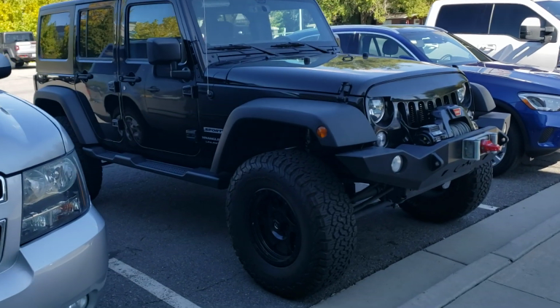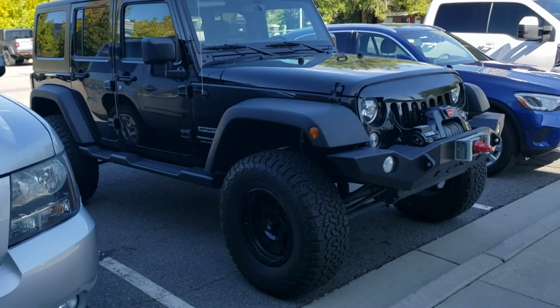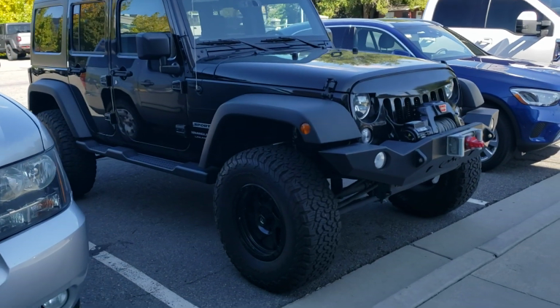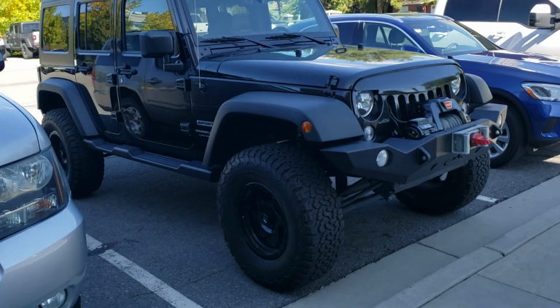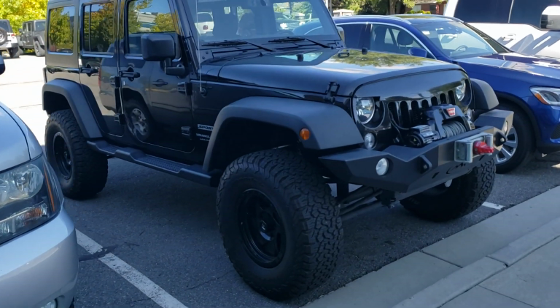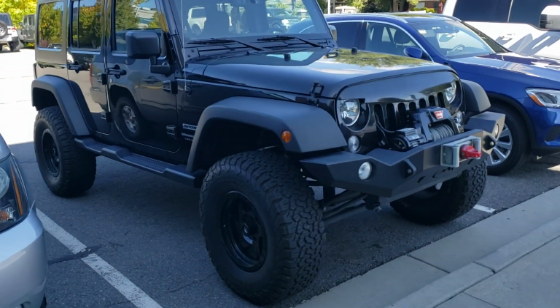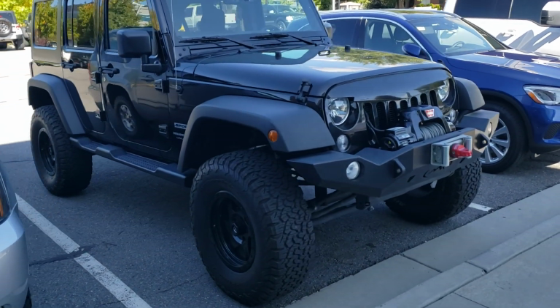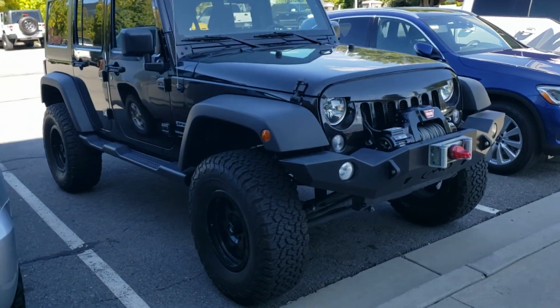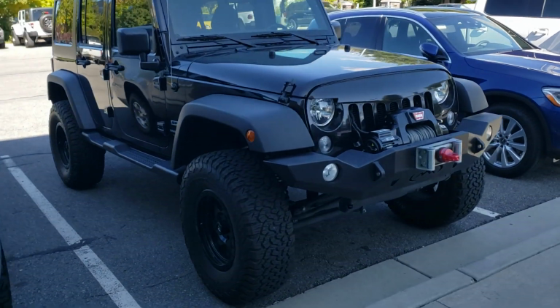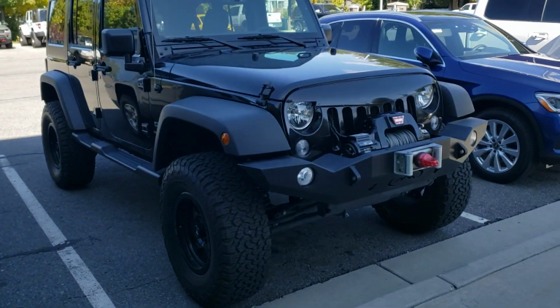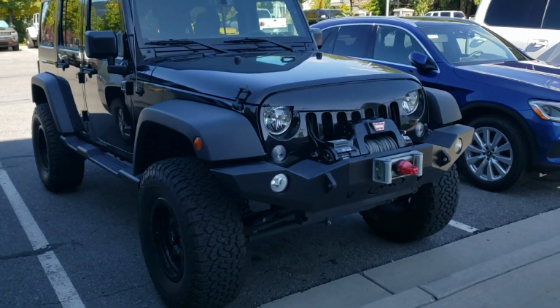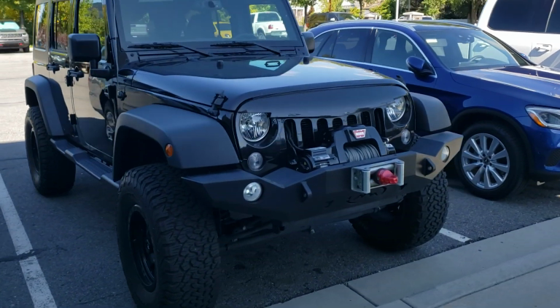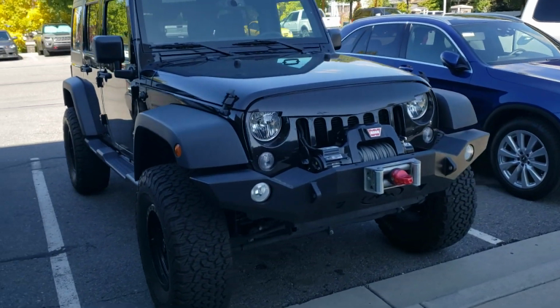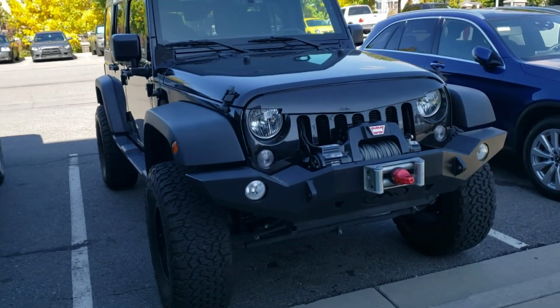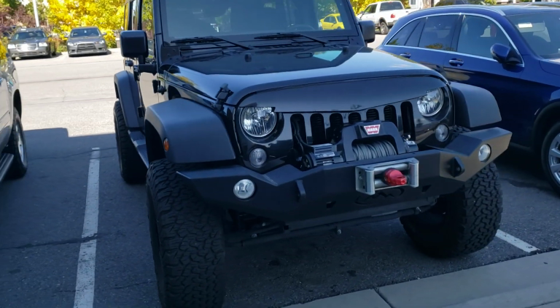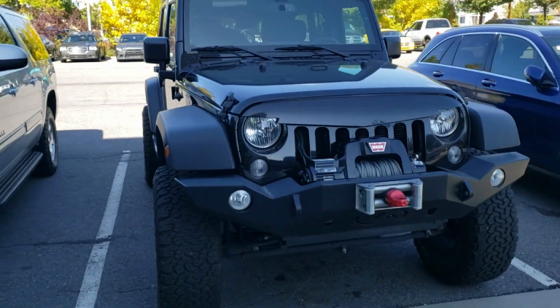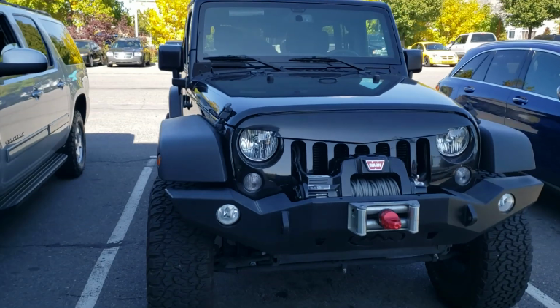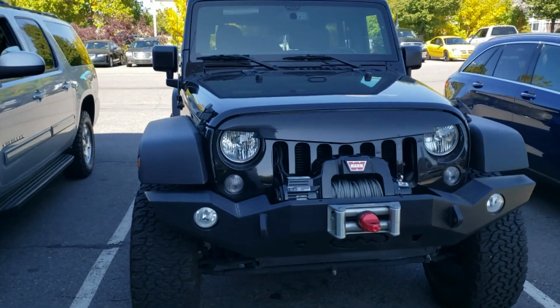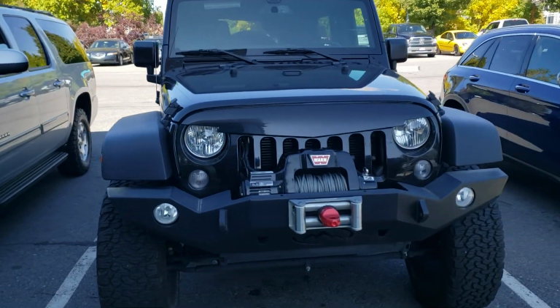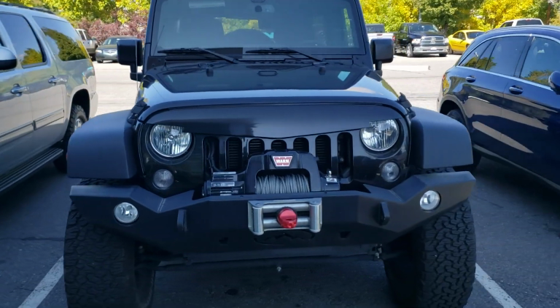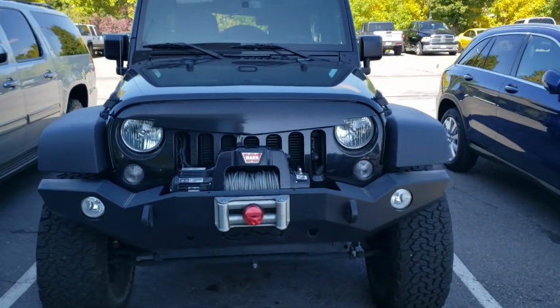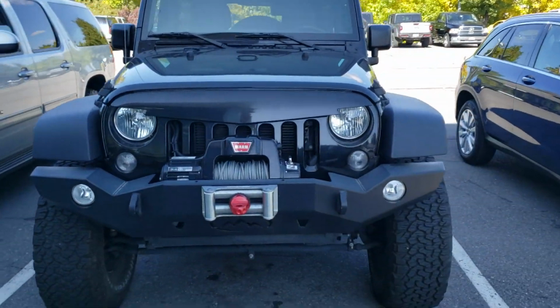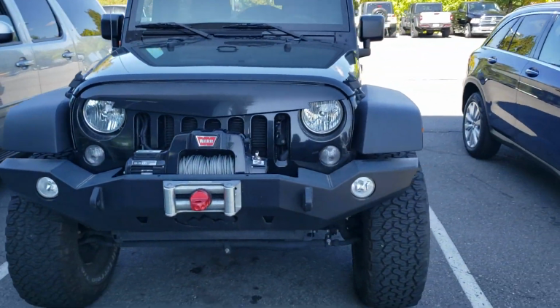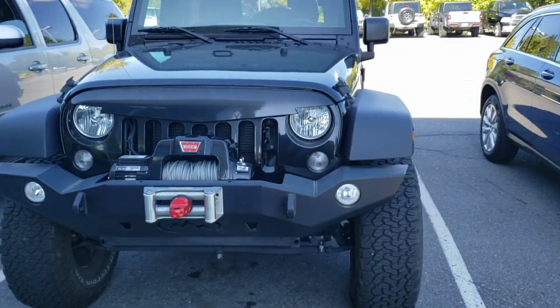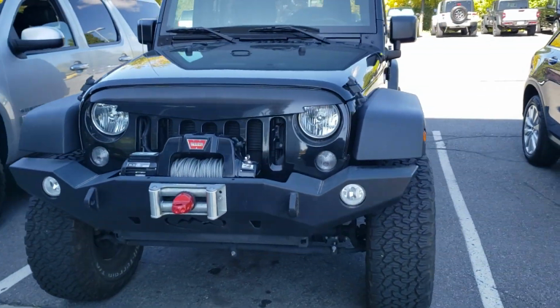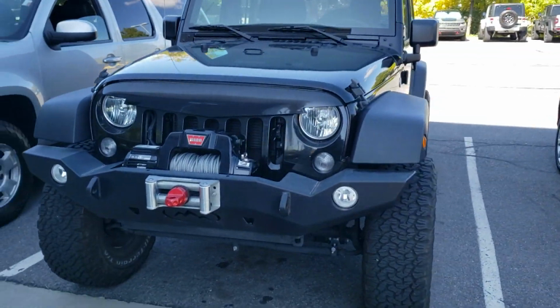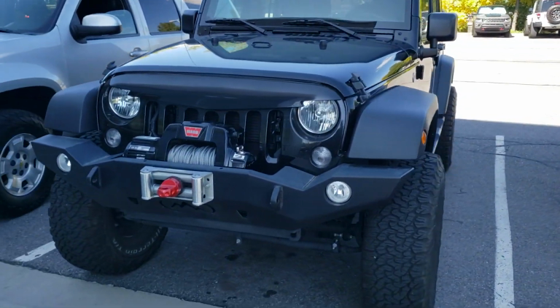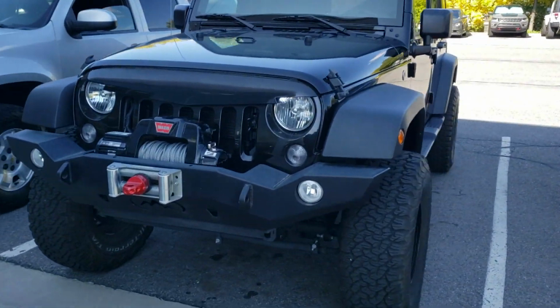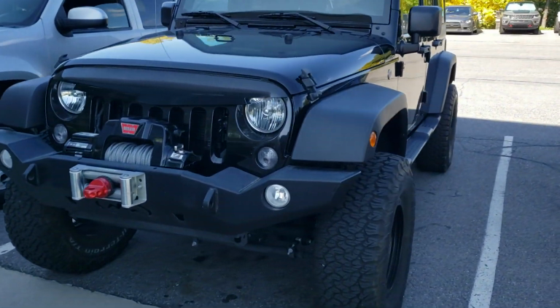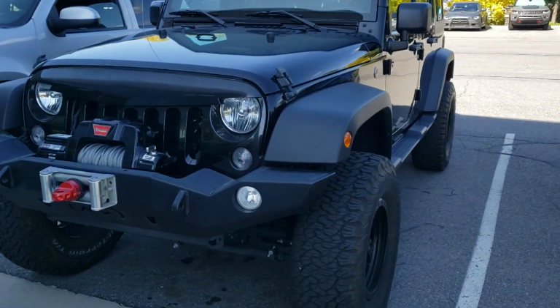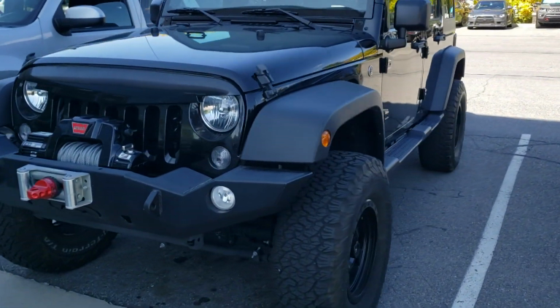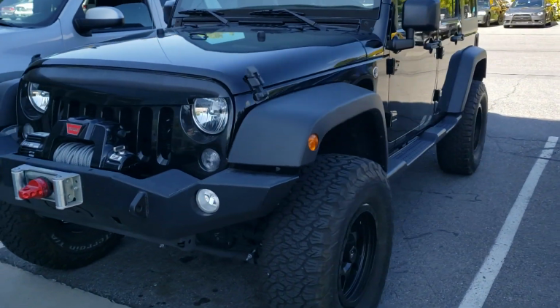Hey Connie, it's Chris at Larry H. Miller Bountiful. Wanted to send you a quick video to let you know that the 2018 Jeep Wrangler Sport that you inquired about is here.